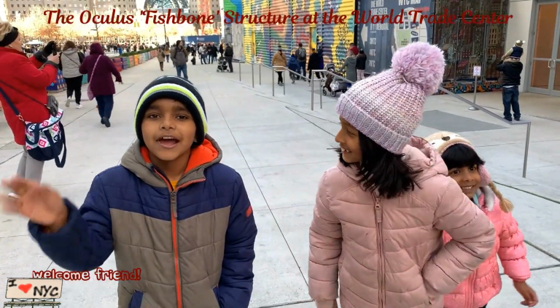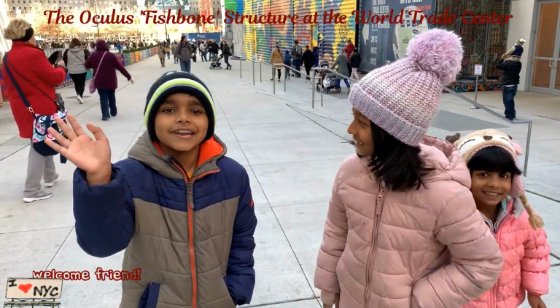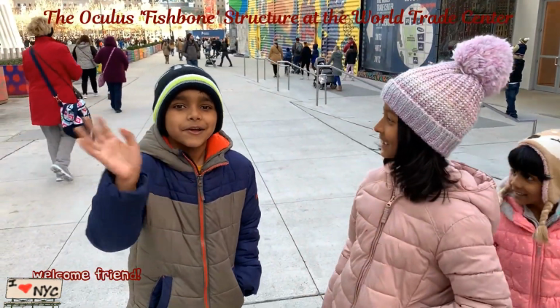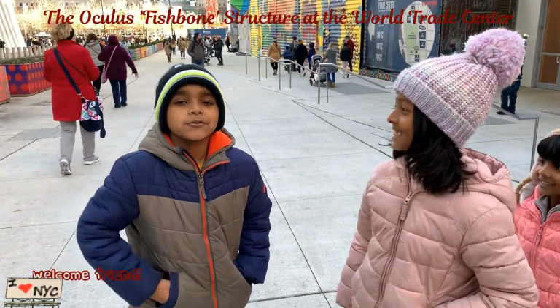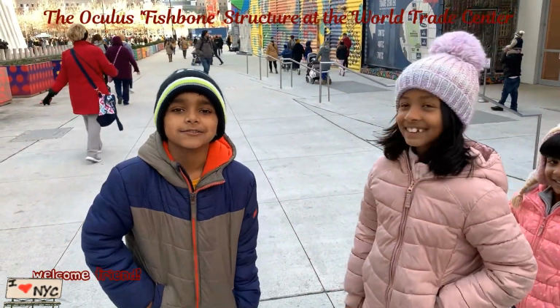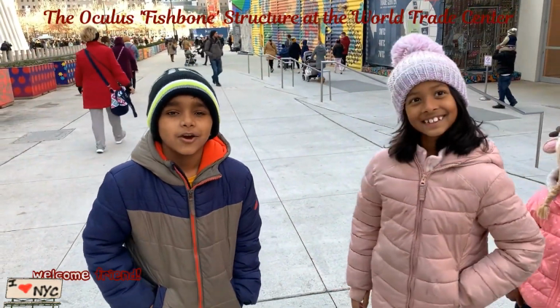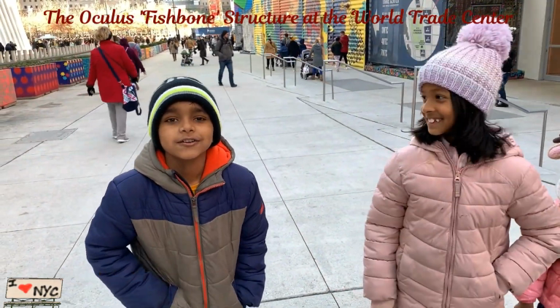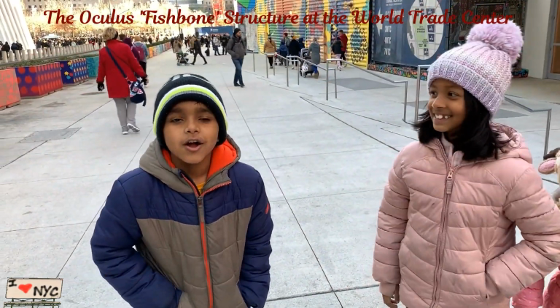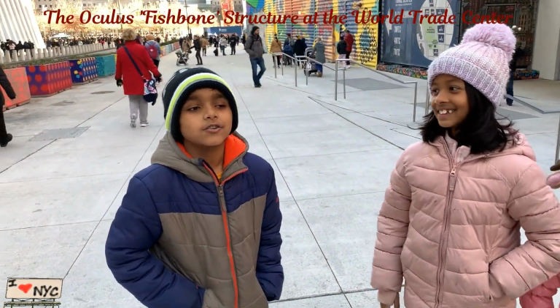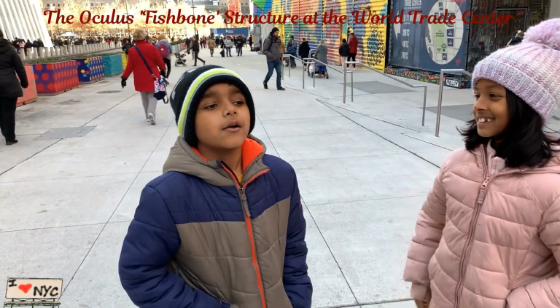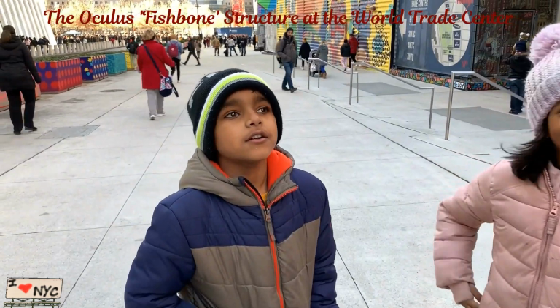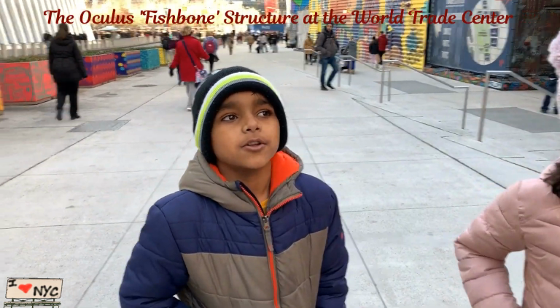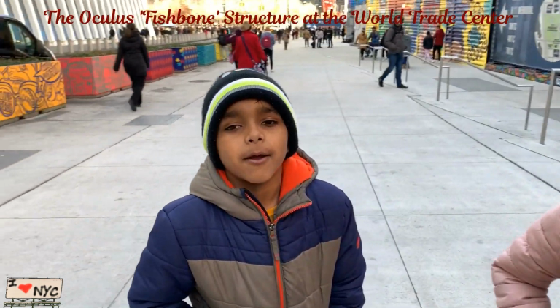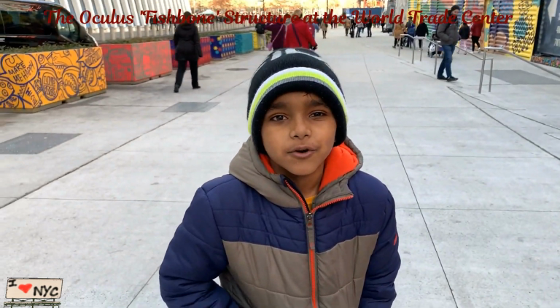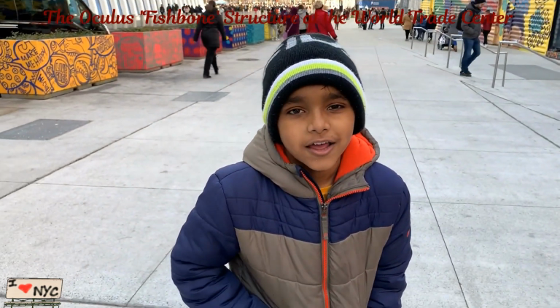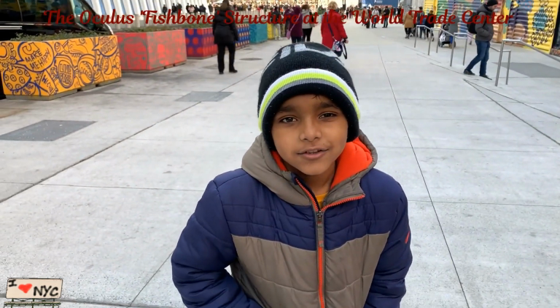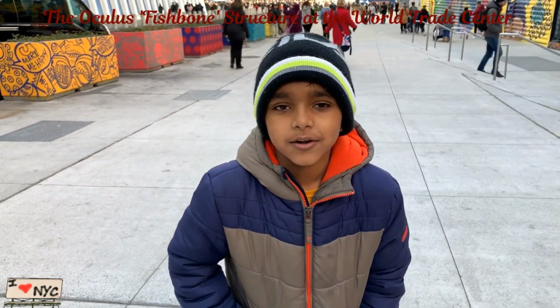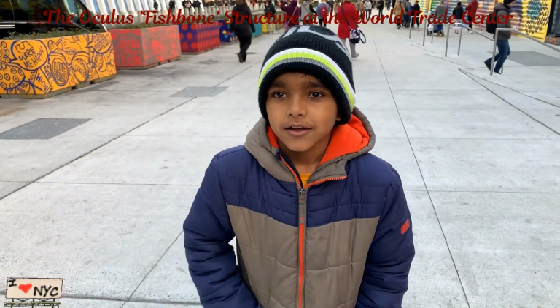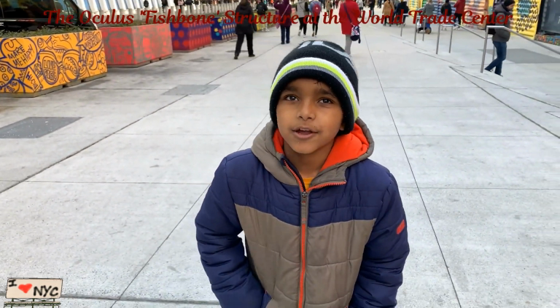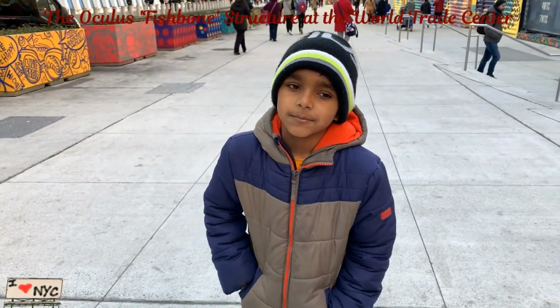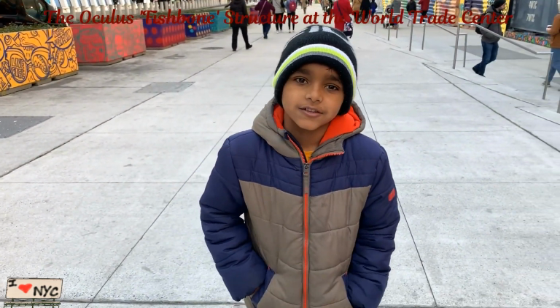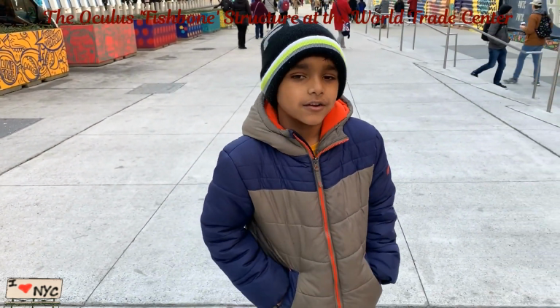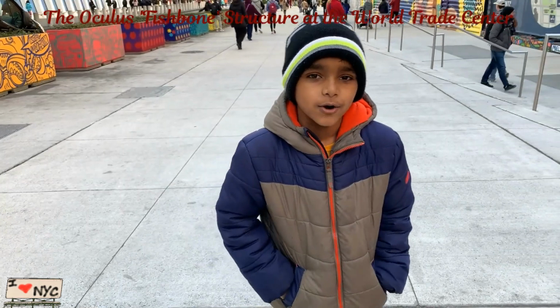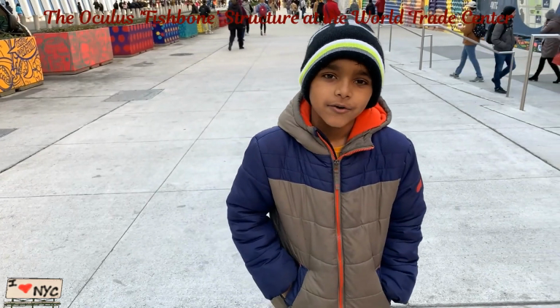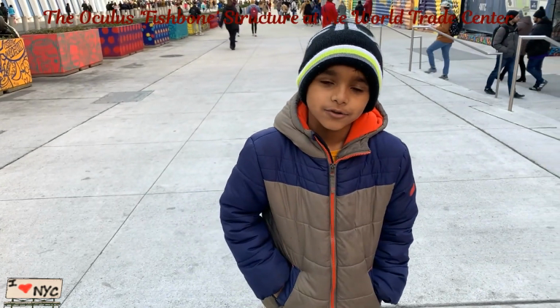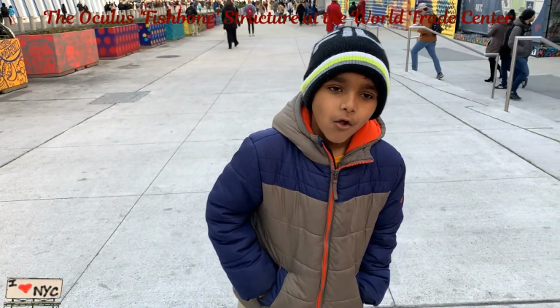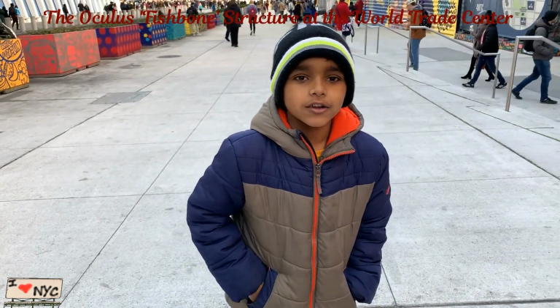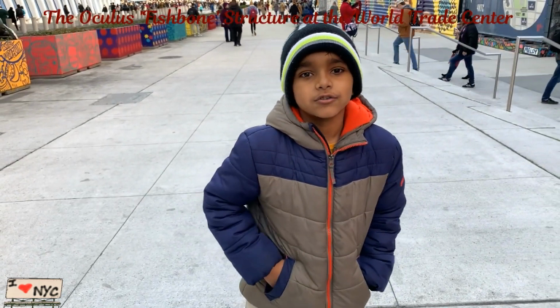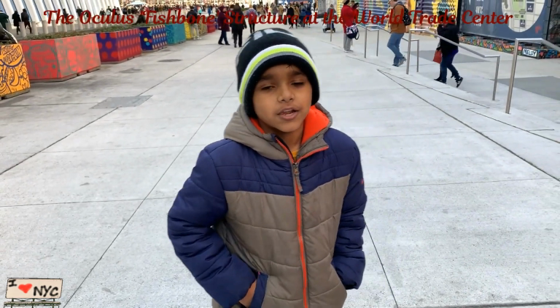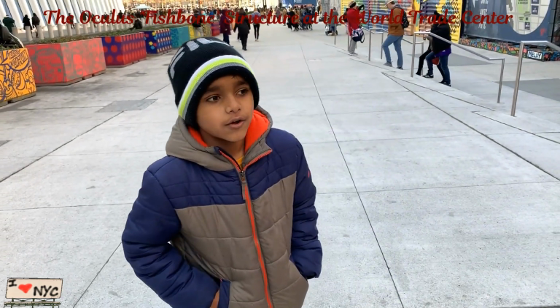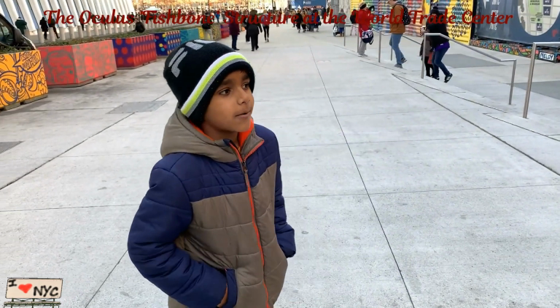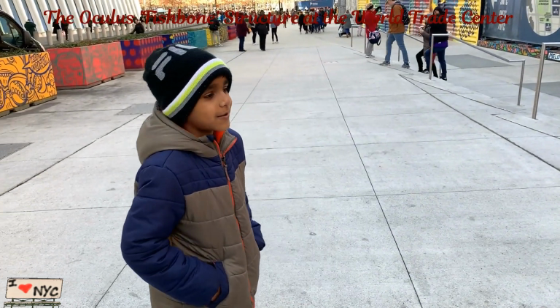Hi. How are you? Are you good? Okay, so we are learning about New York today. Do you want to look at all the buildings in New York? Sure. Okay, Santoshi will tell you all about it.